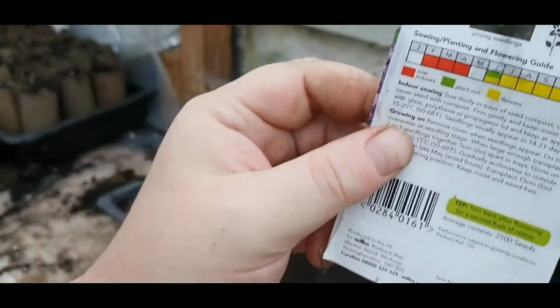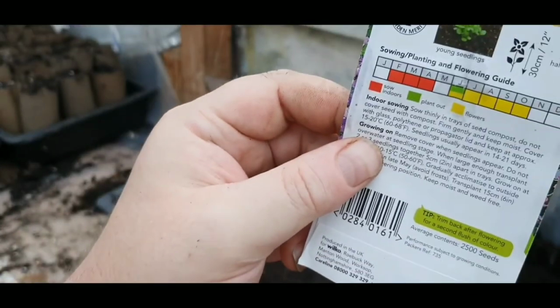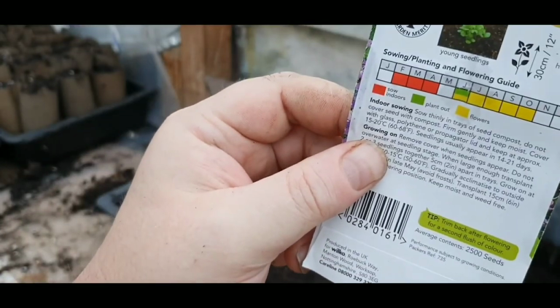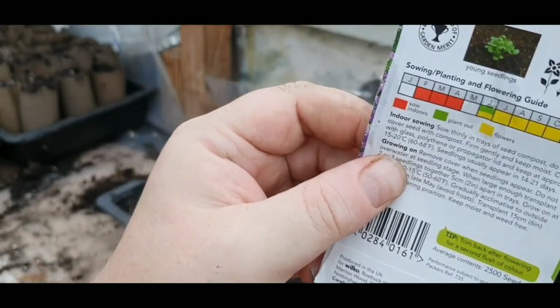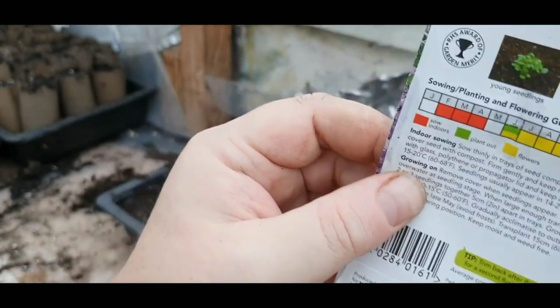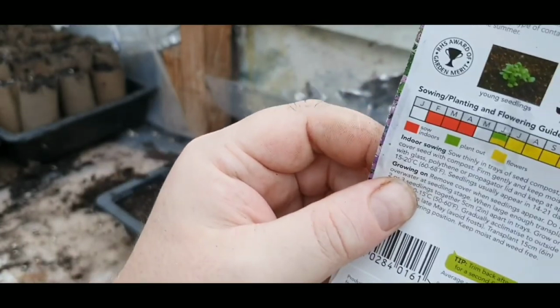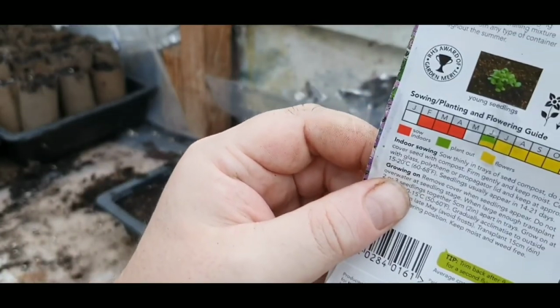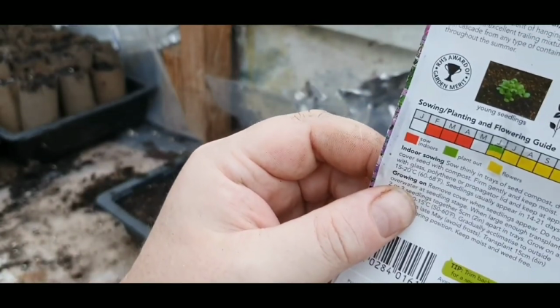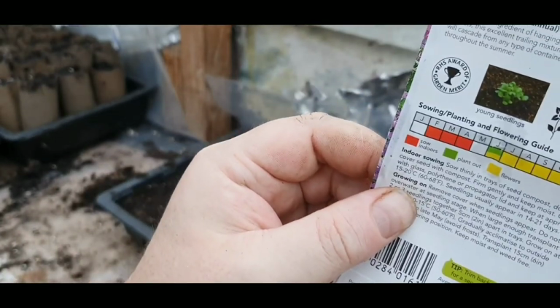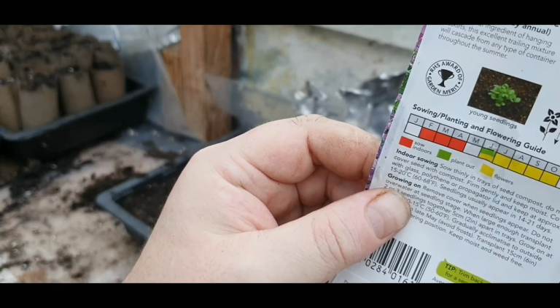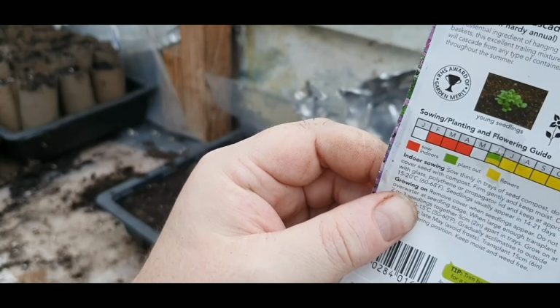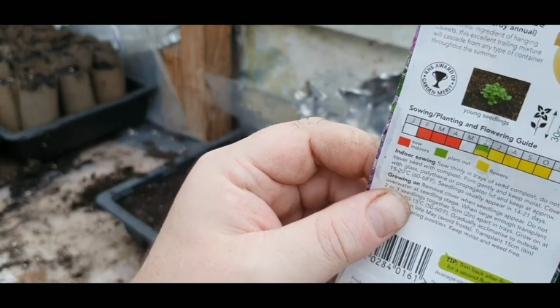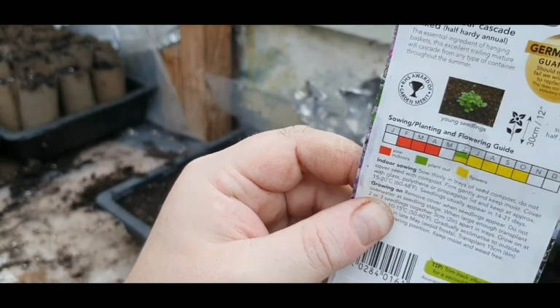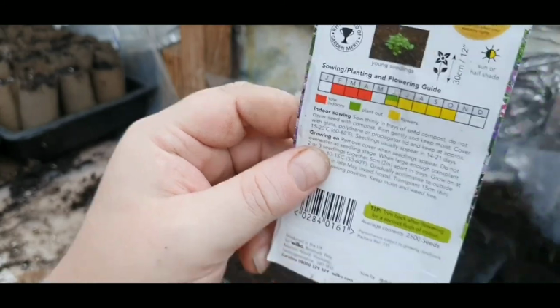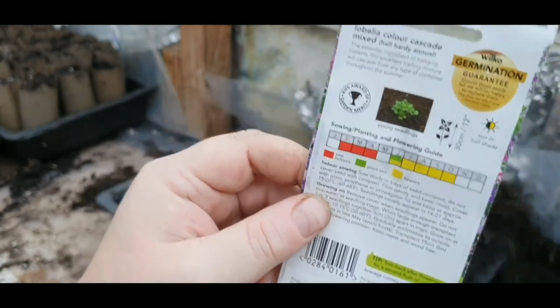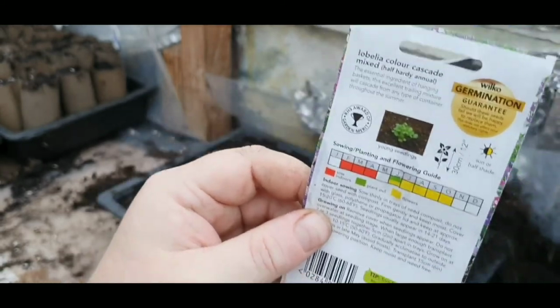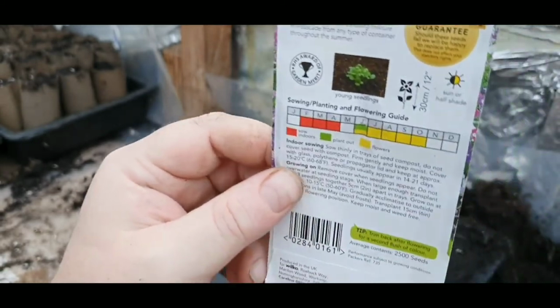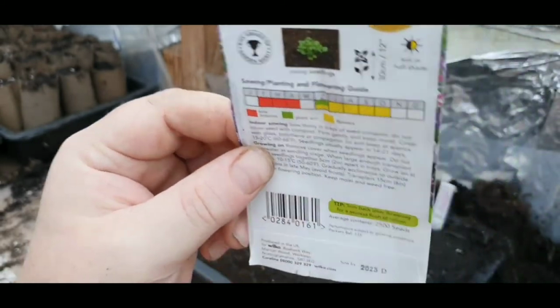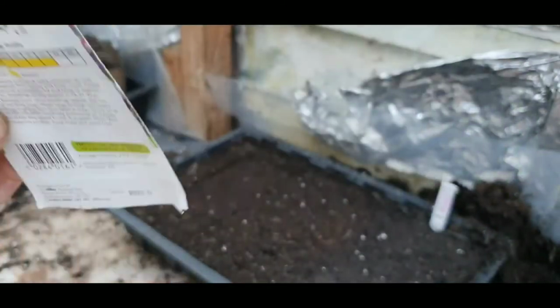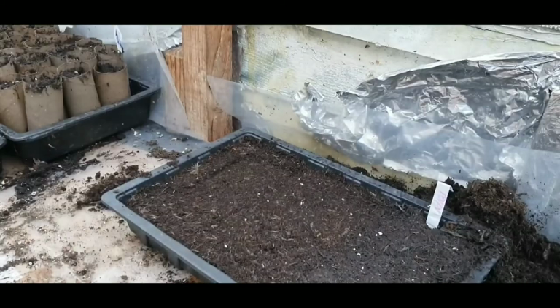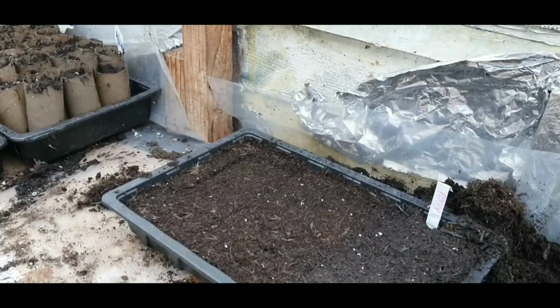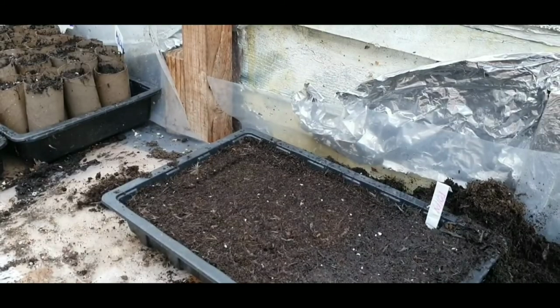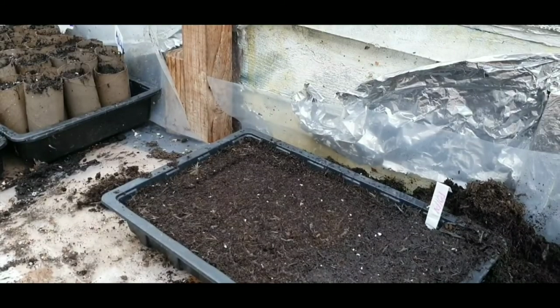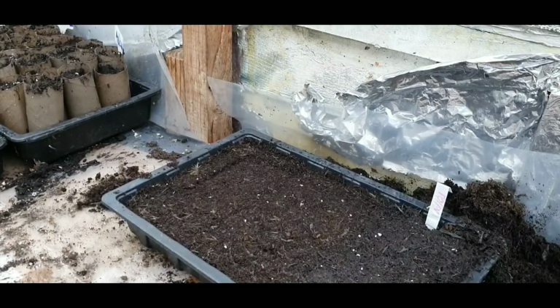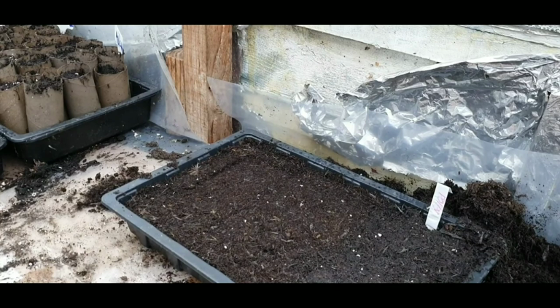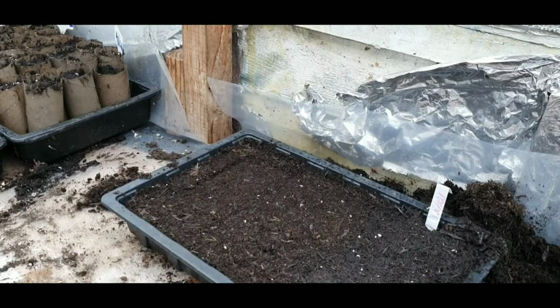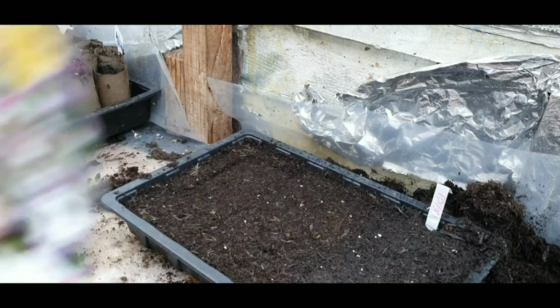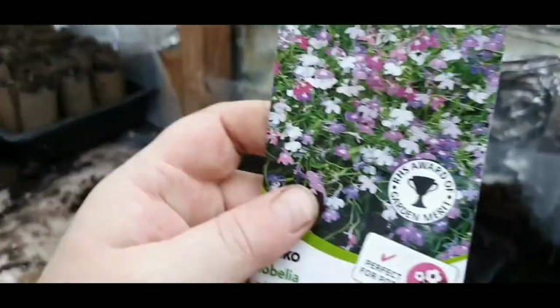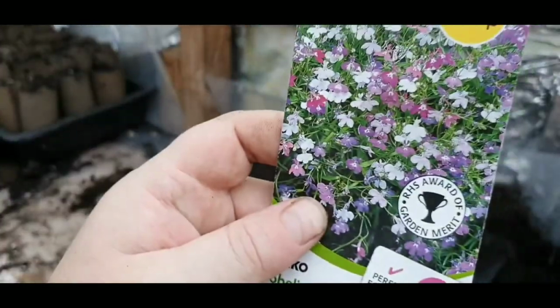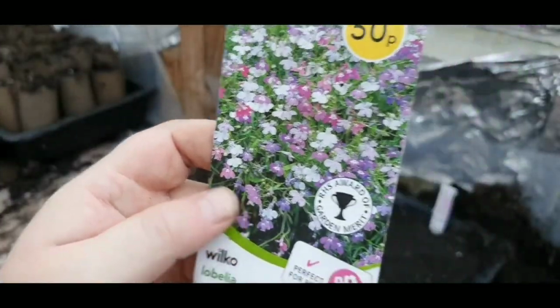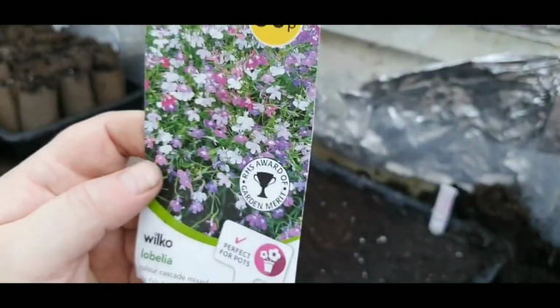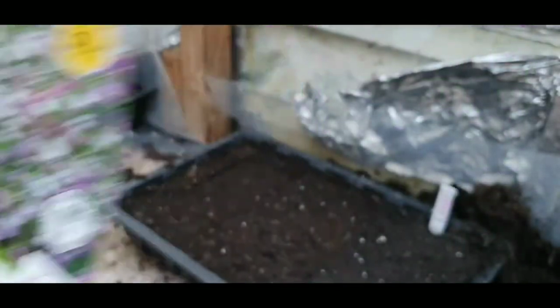Gently, because I'm sowing three lots in here. Do not cover the seed as it needs light. It should be flowering from June, July, August, September, October. I've got some artificial light in here, hopefully they'll be growing a little bit quicker. So I've sown them.